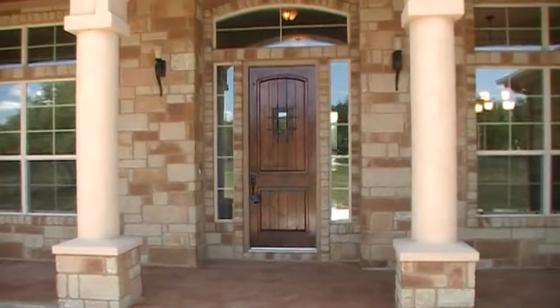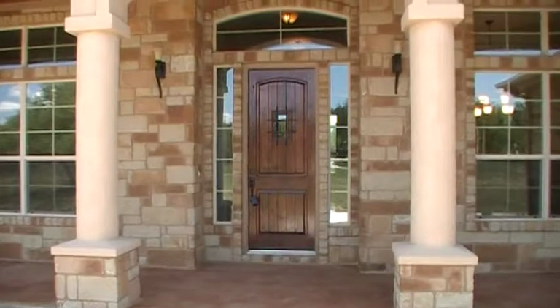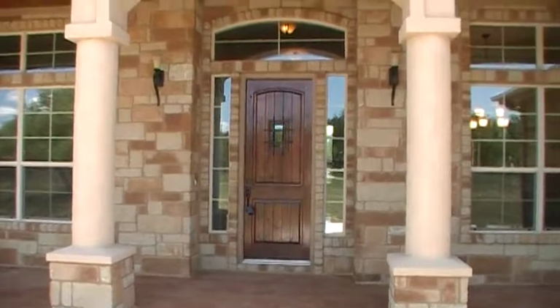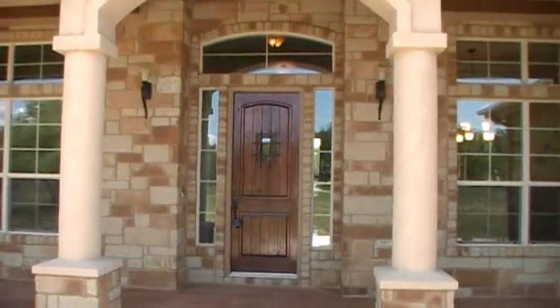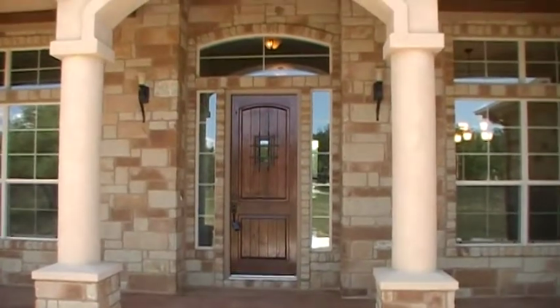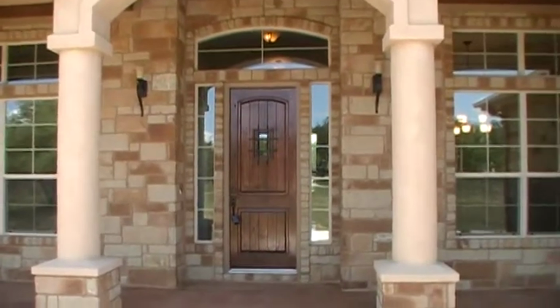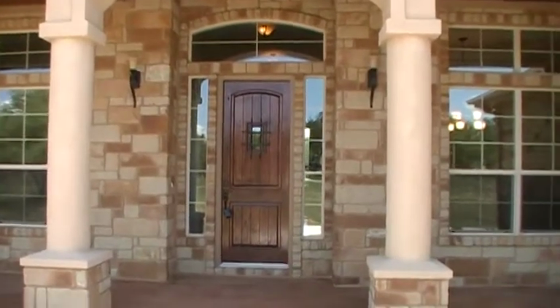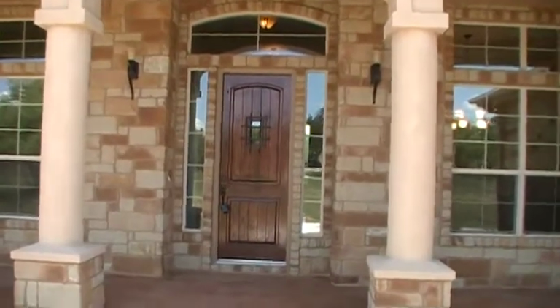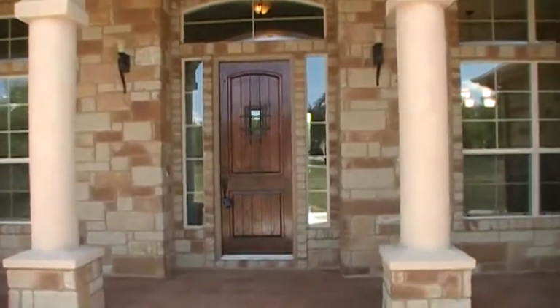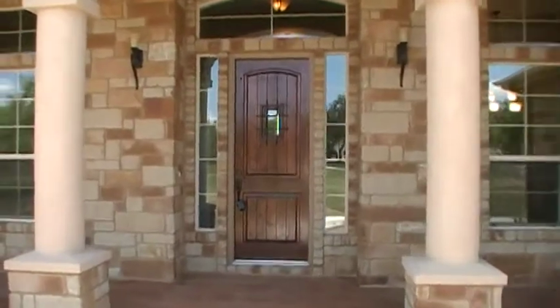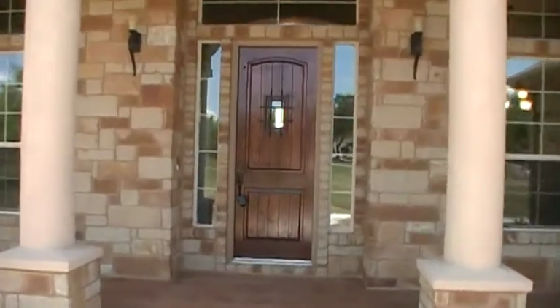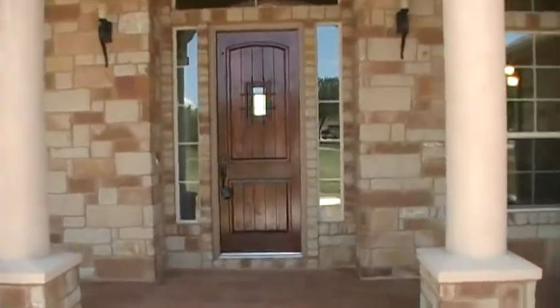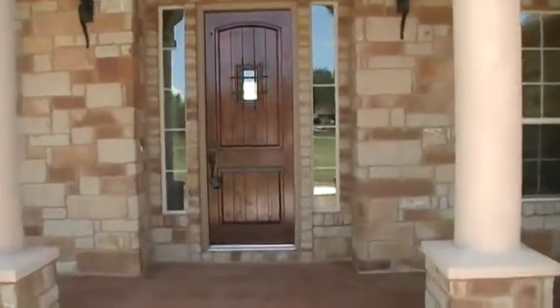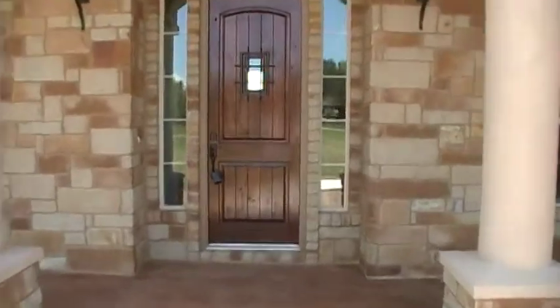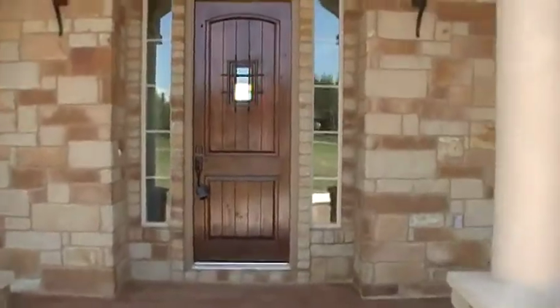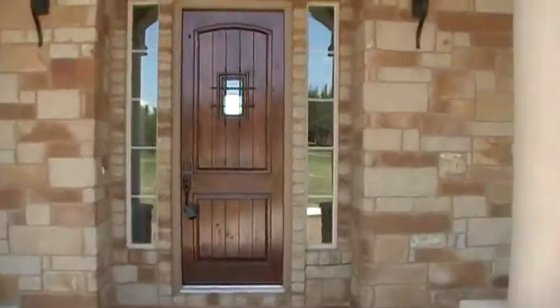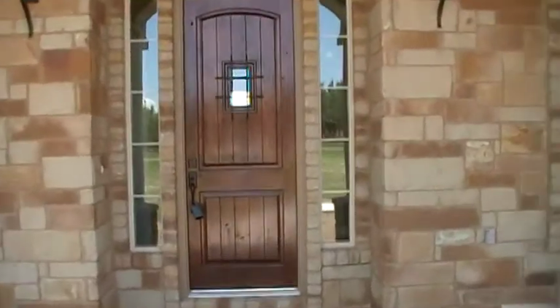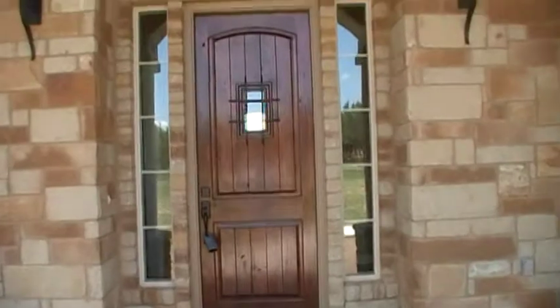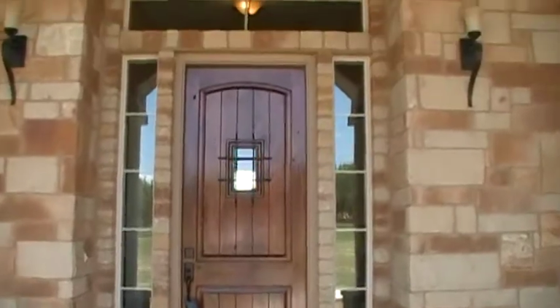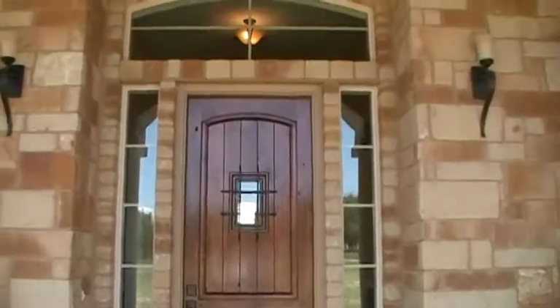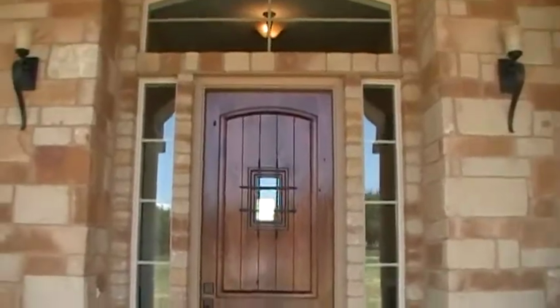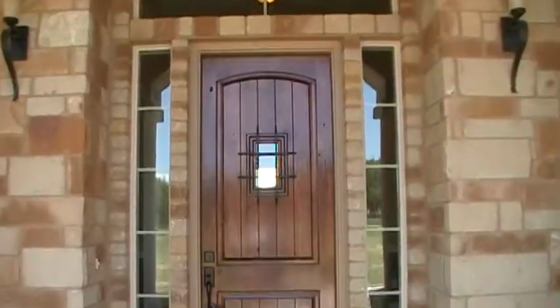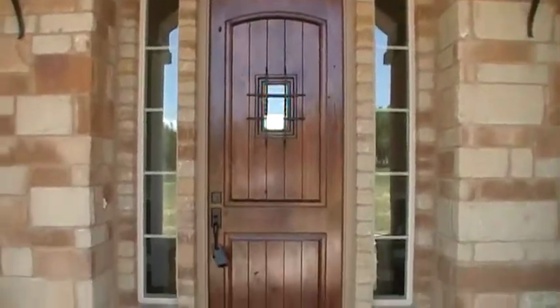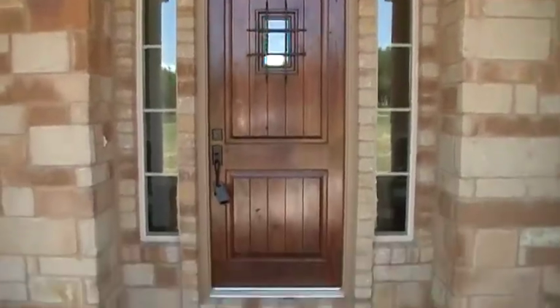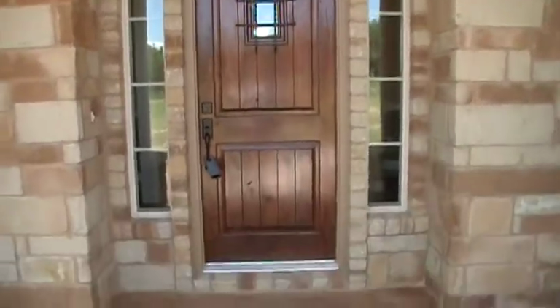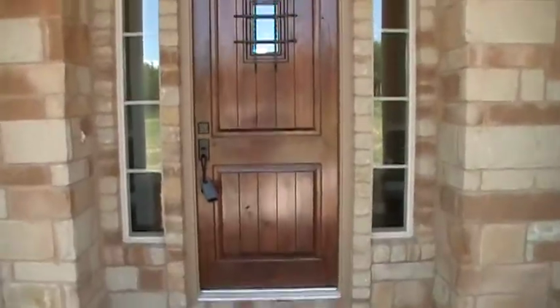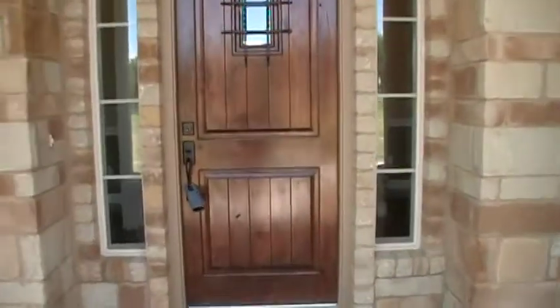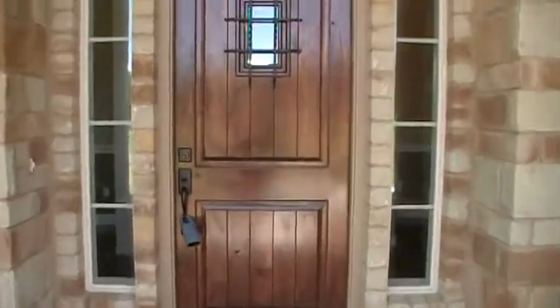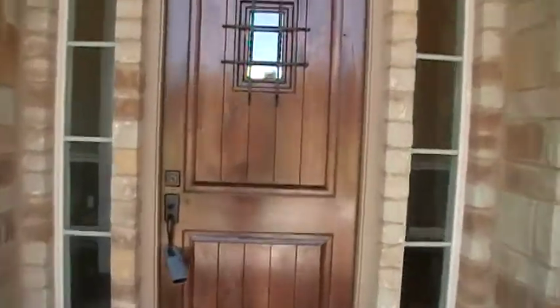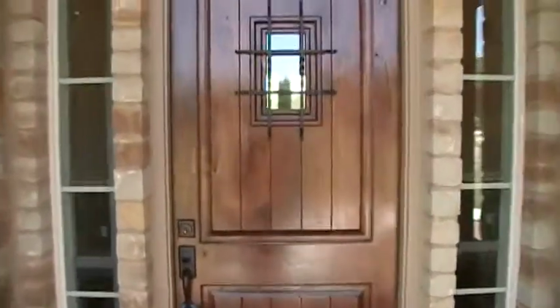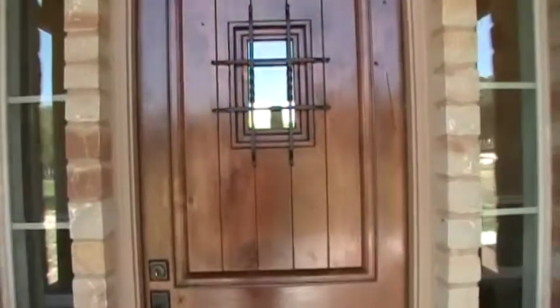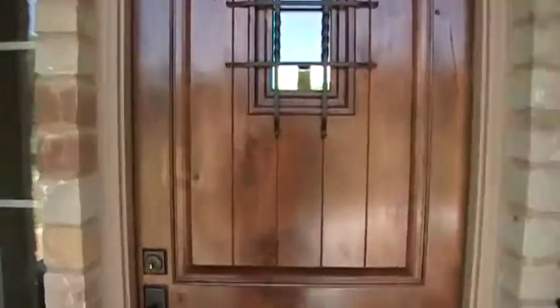This is the front door here at 1967 Ruby Ranch Road. Let's take a look inside. This is a solid wood oak door. Let's go in and take a look and see what we can find.